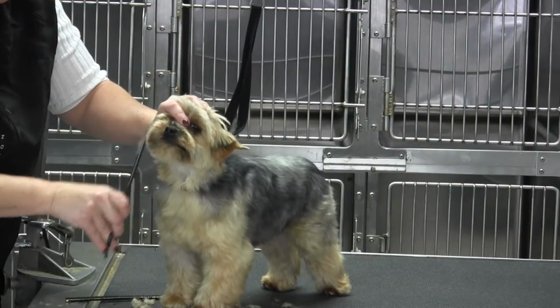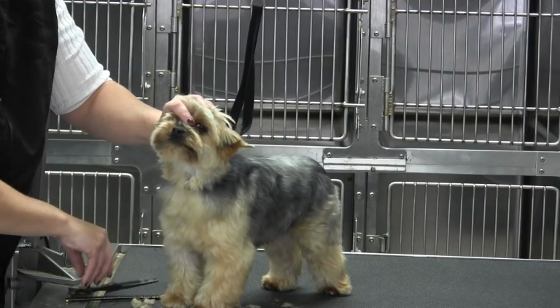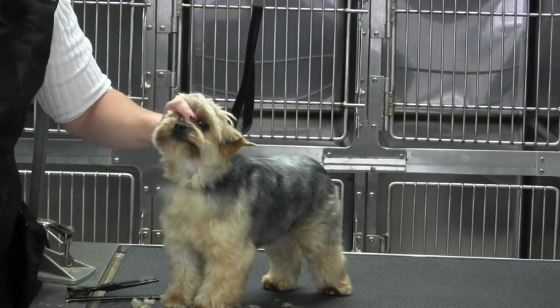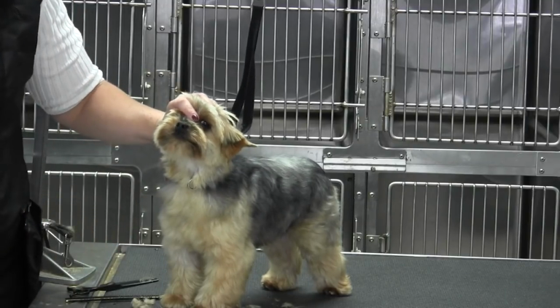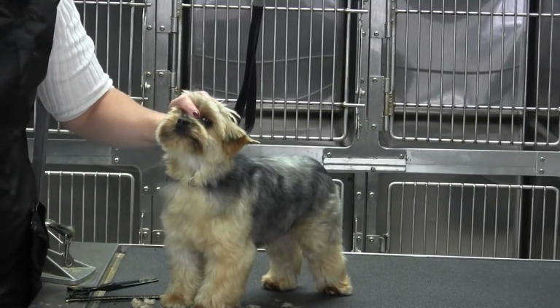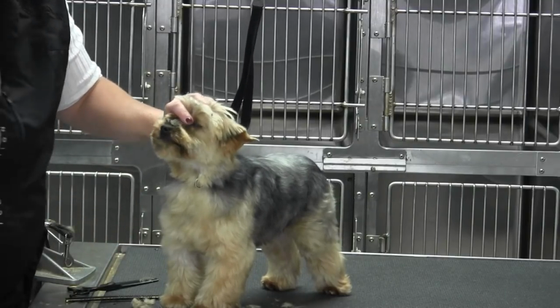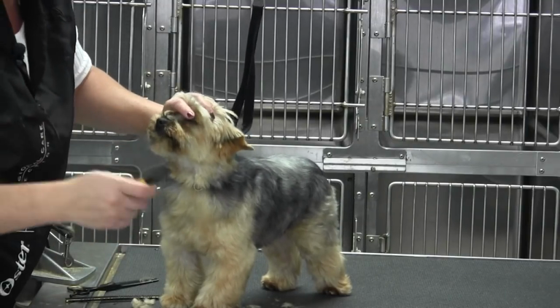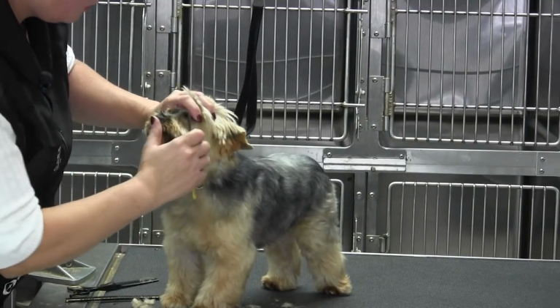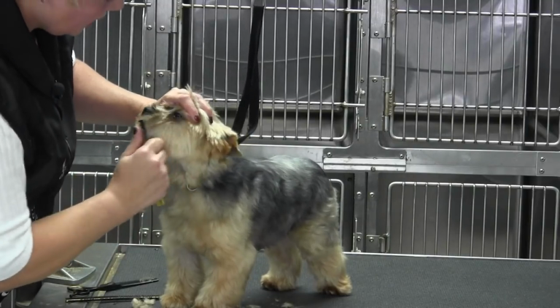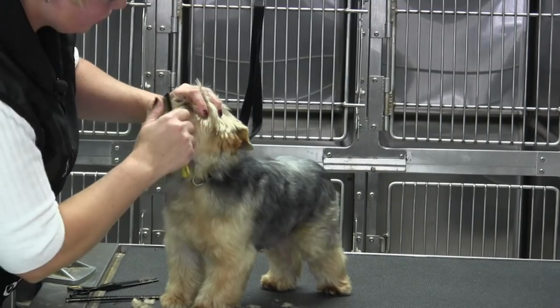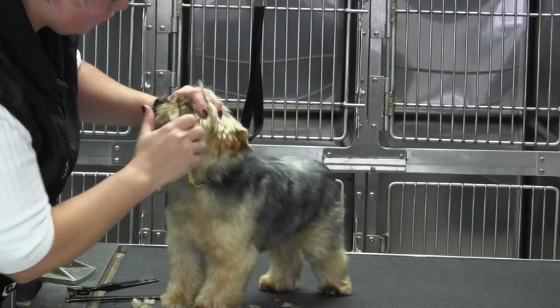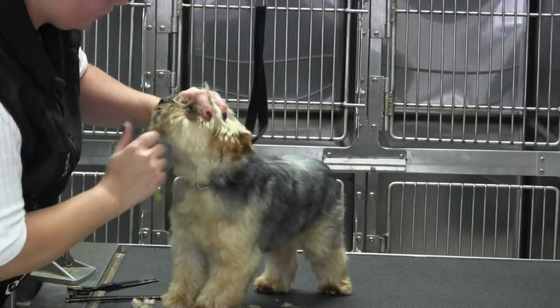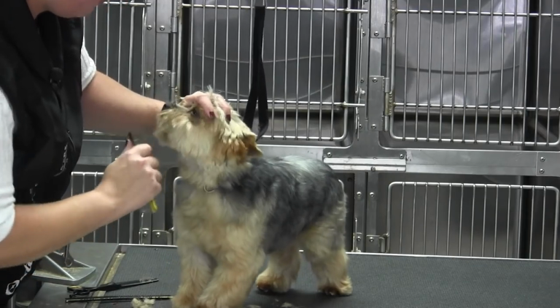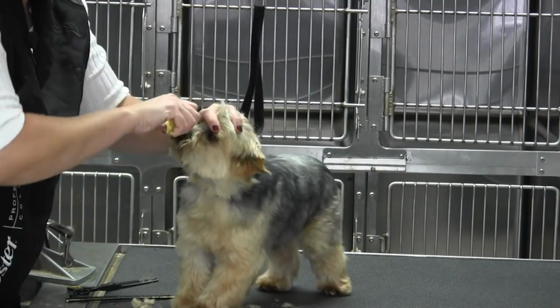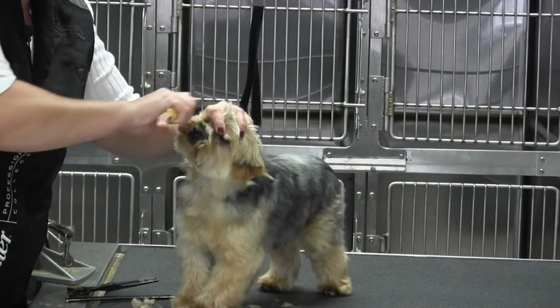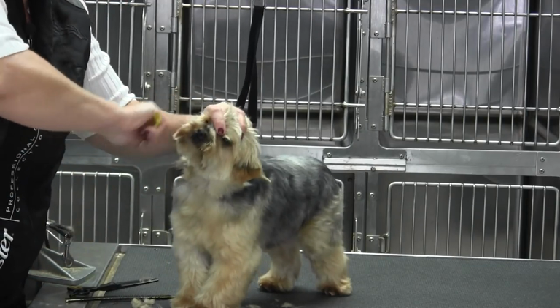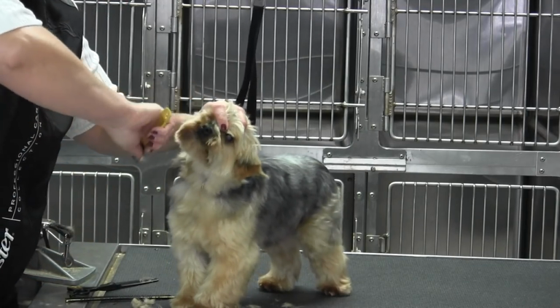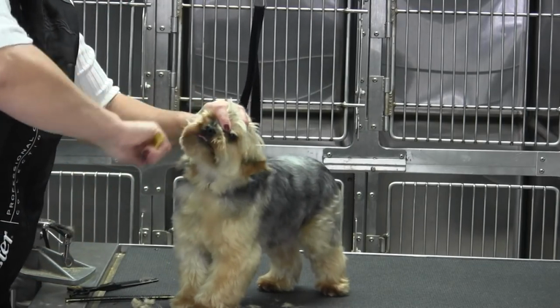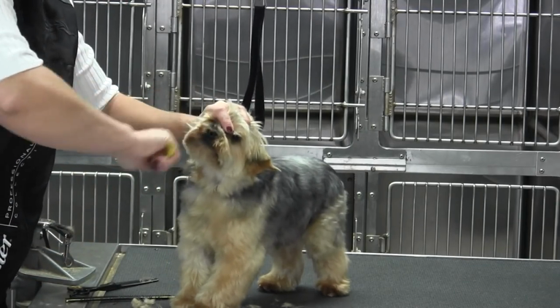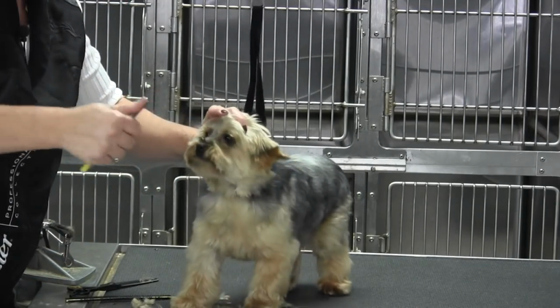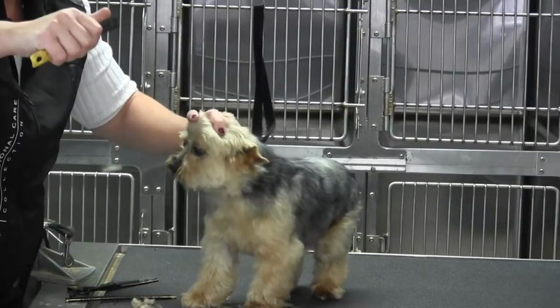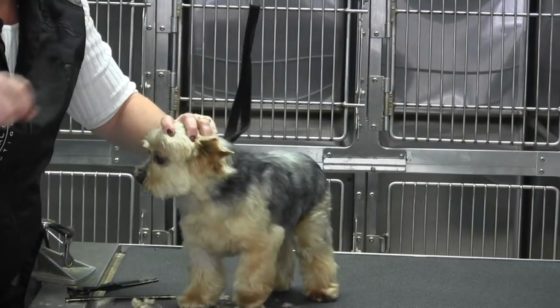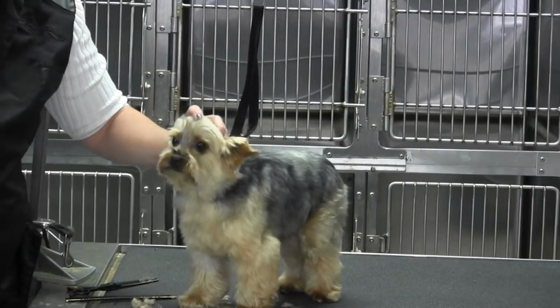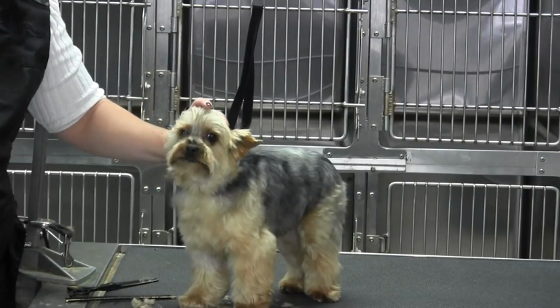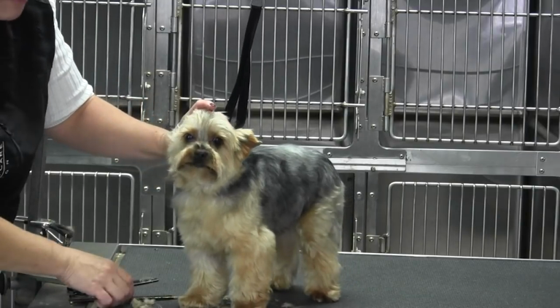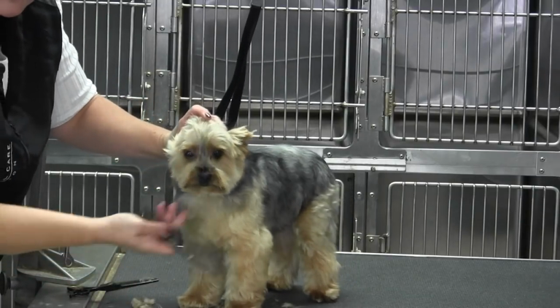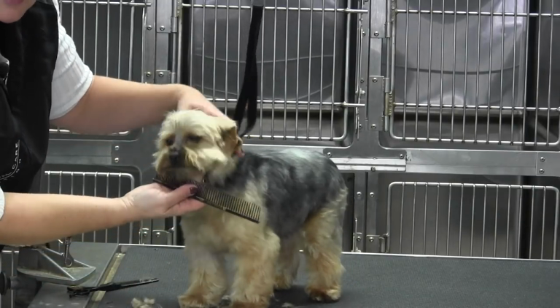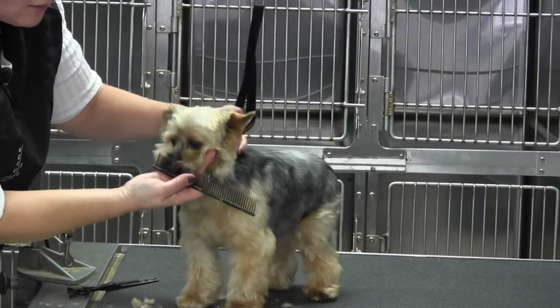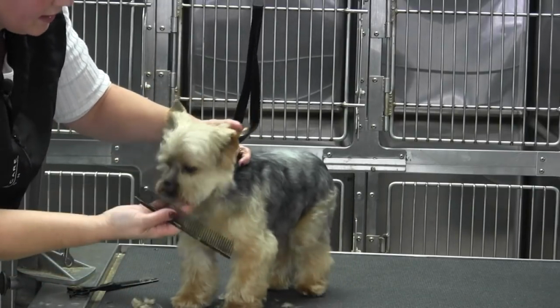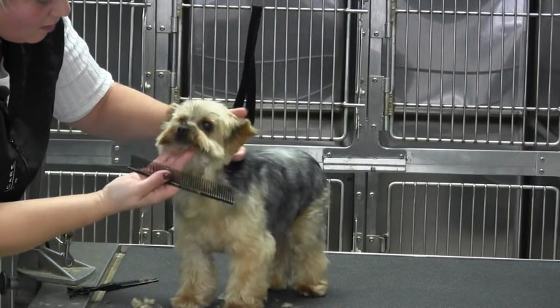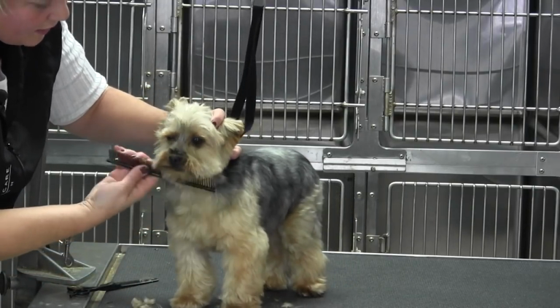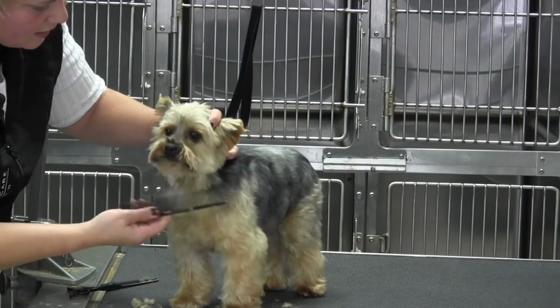And if worse comes to worst, grab your stripping tool and just gently comb through this little beard and little mustache just to get any dead hair out. It's not a lot, but it helps lay all that coat down.